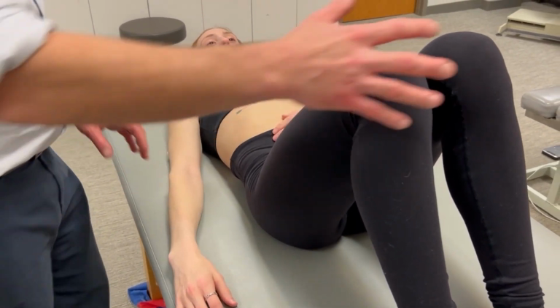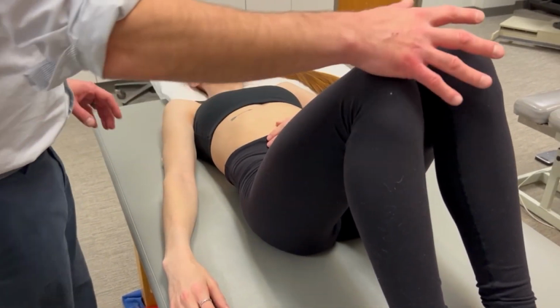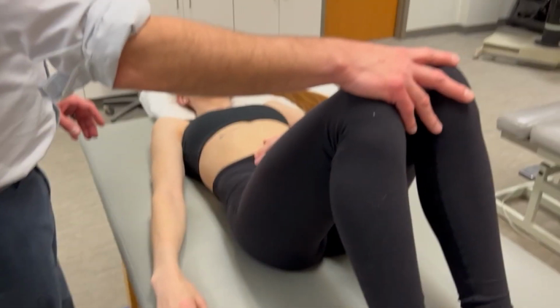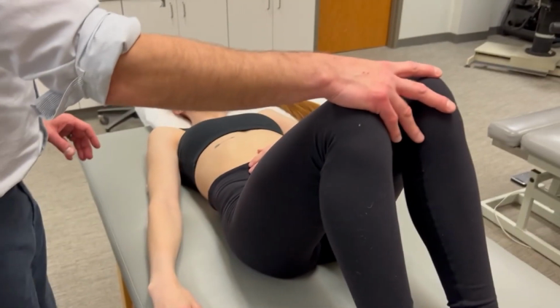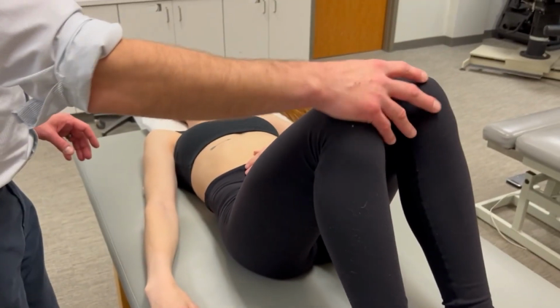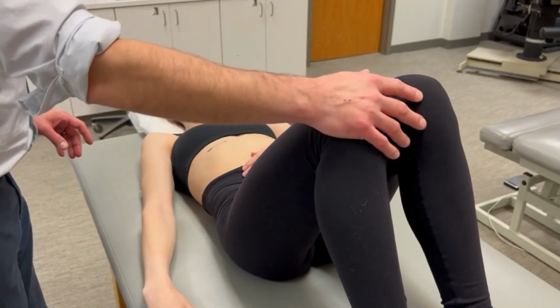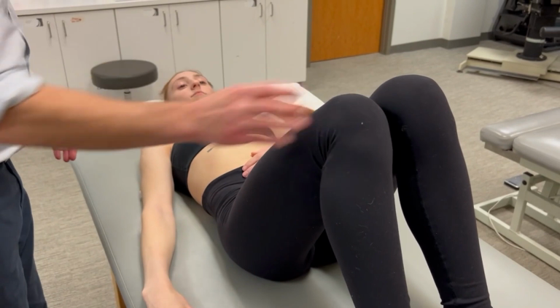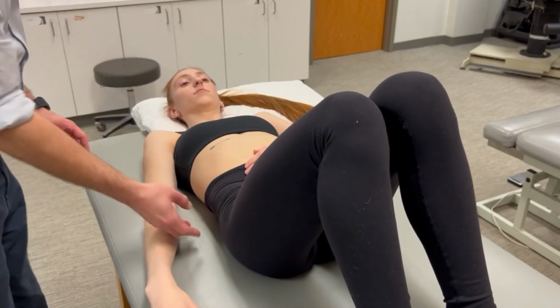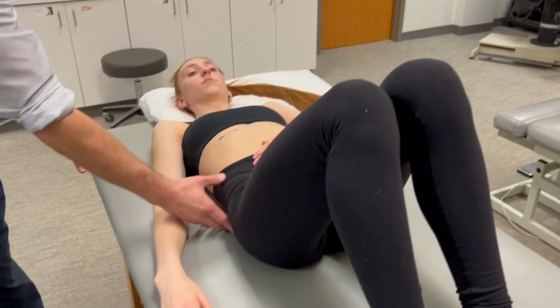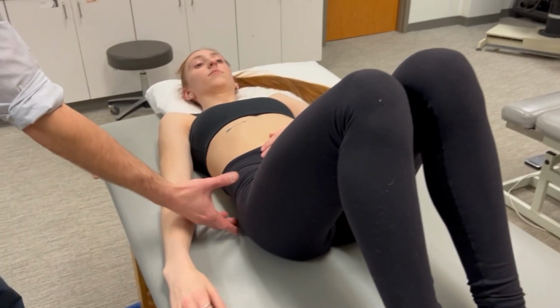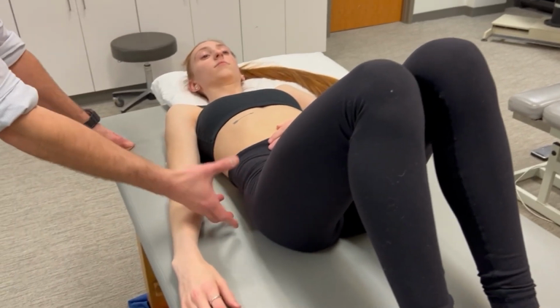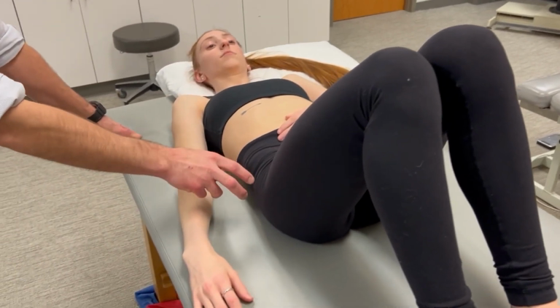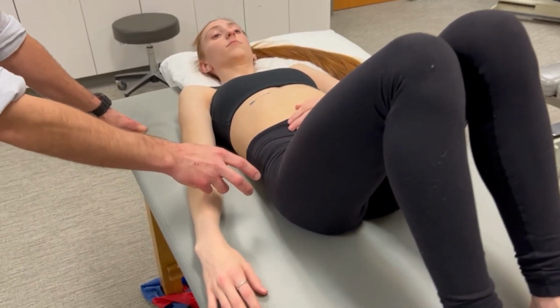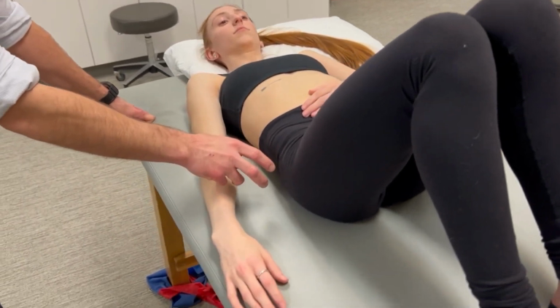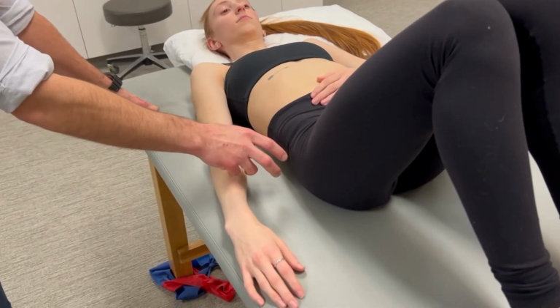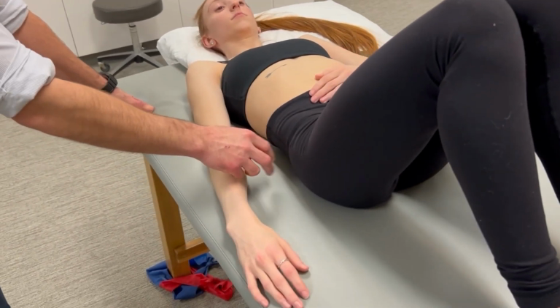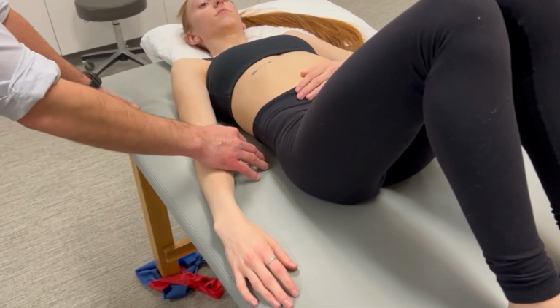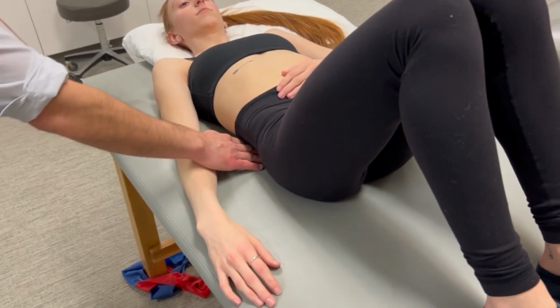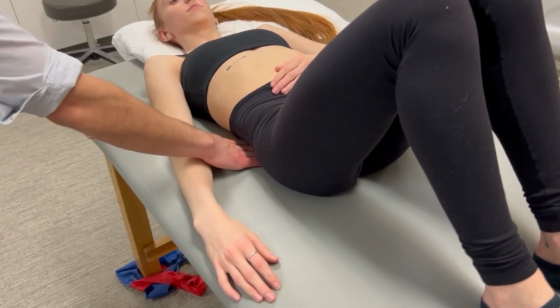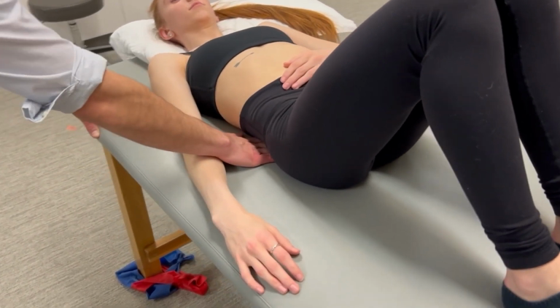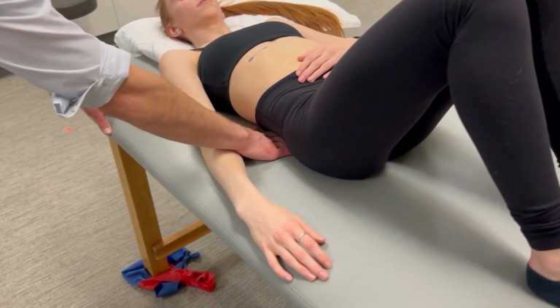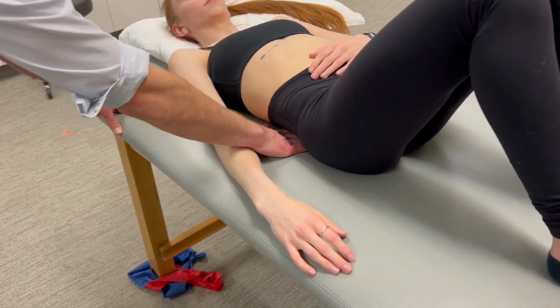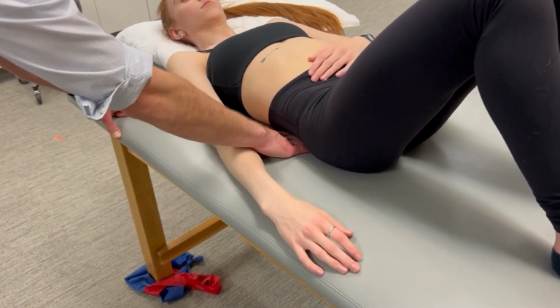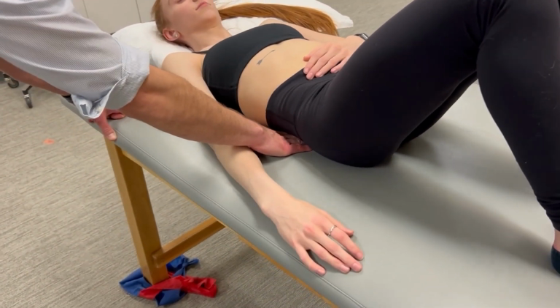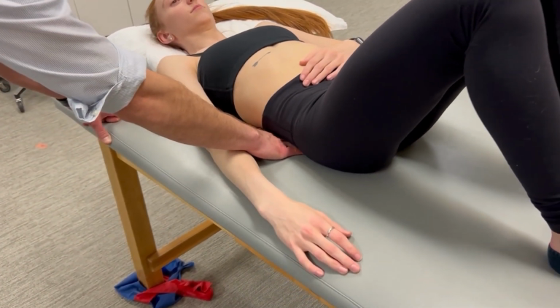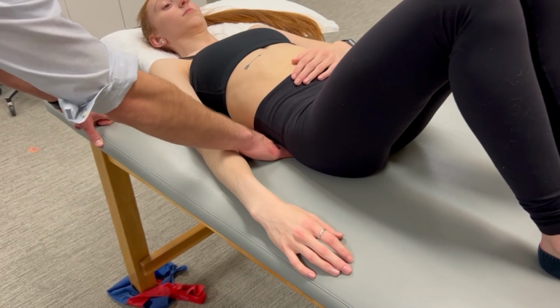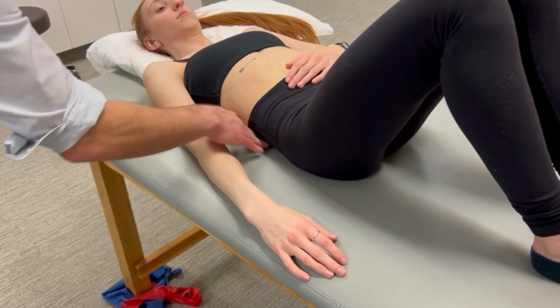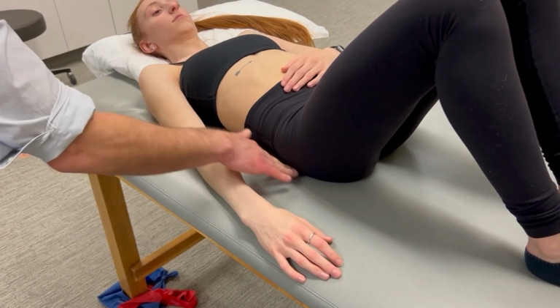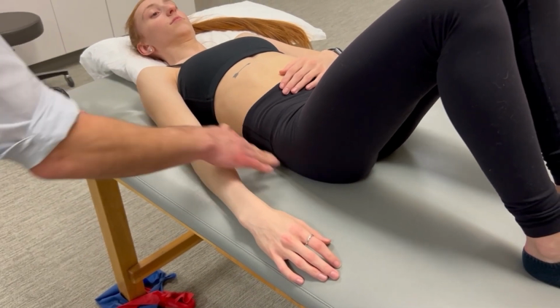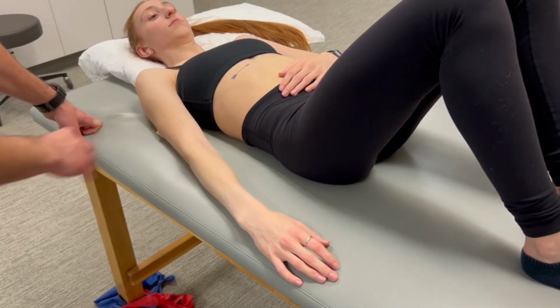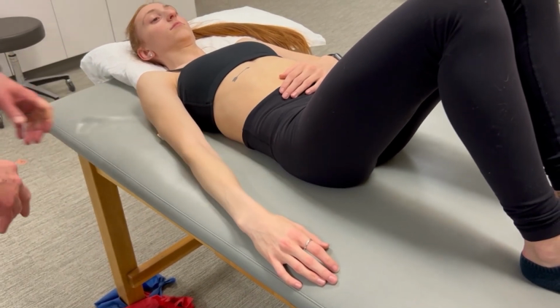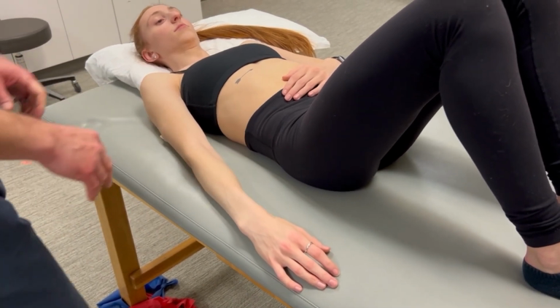By flexing the knees, that puts the pelvis in more of a posterior pelvic tilt. So I'm going to have you put your back flat into the table — we're elongating the lats there.